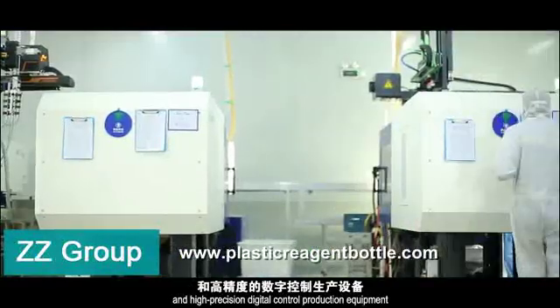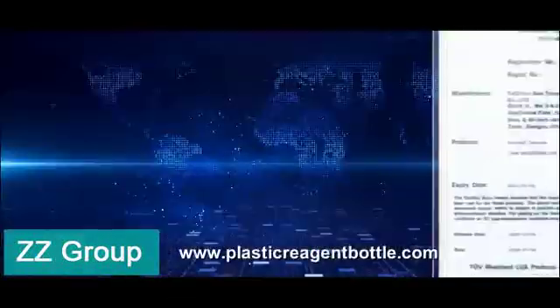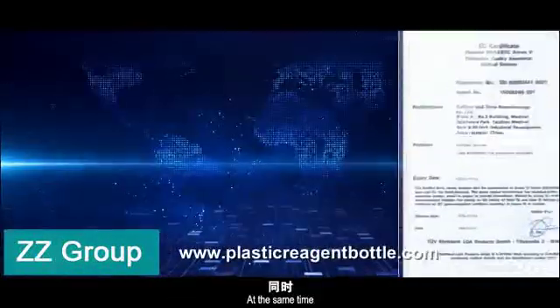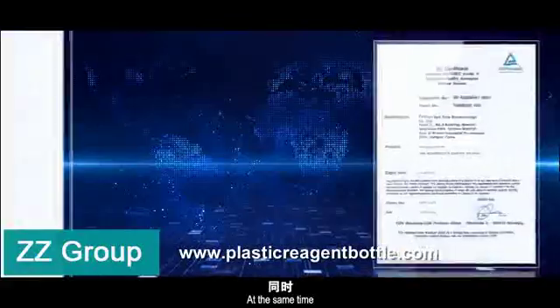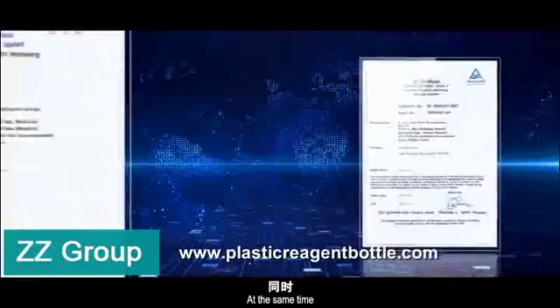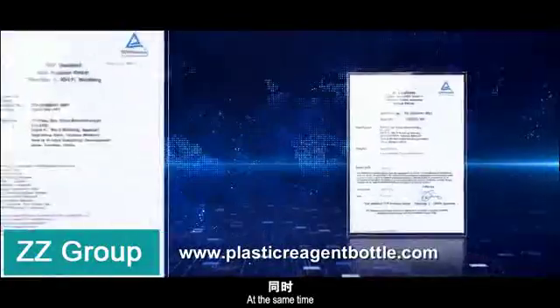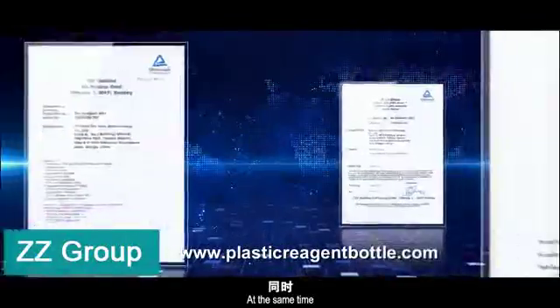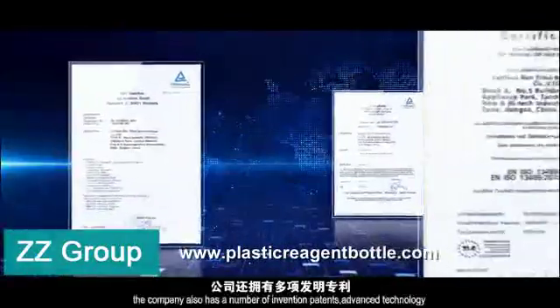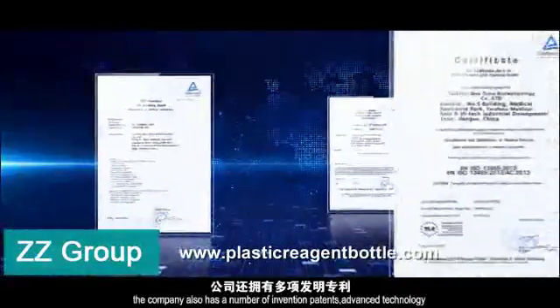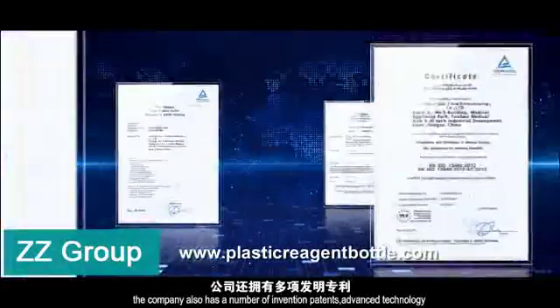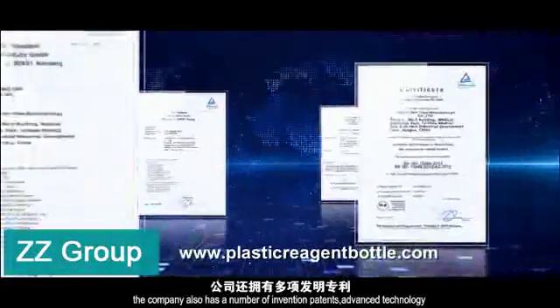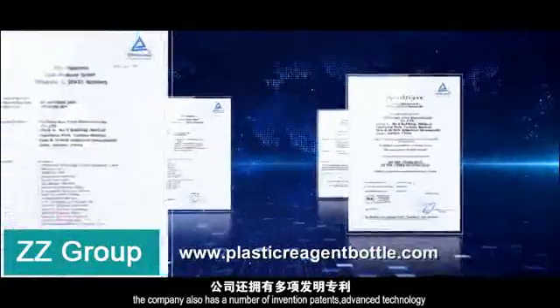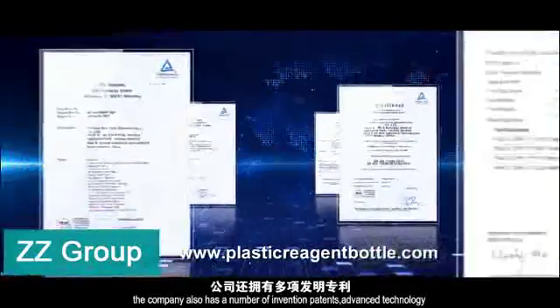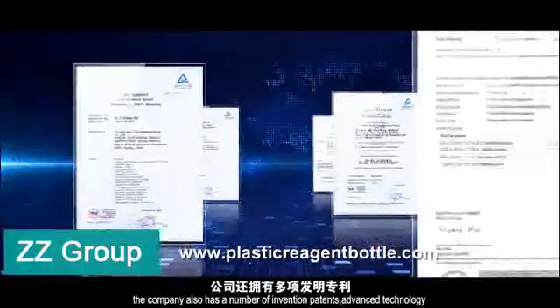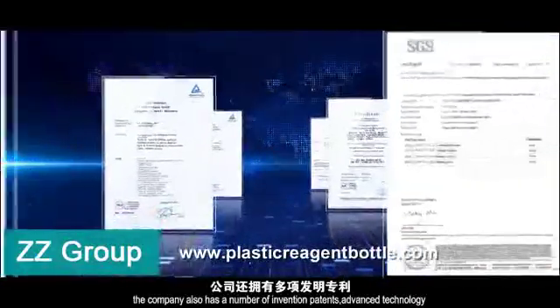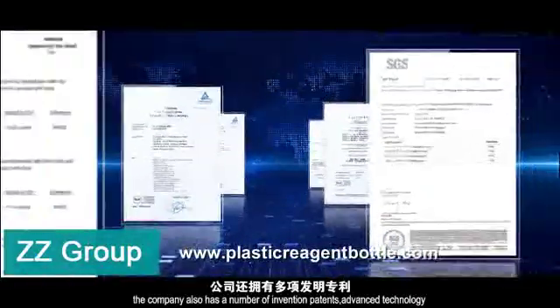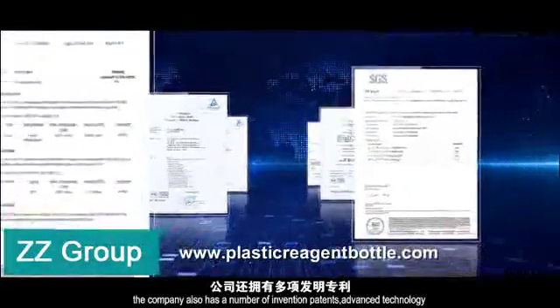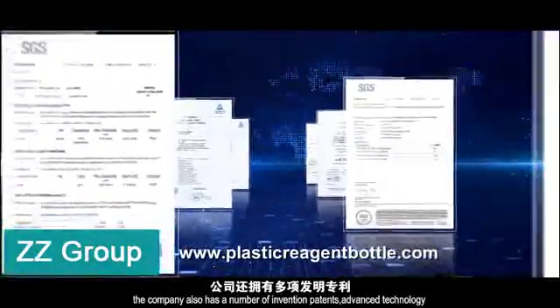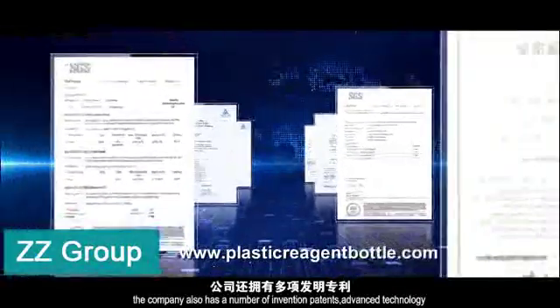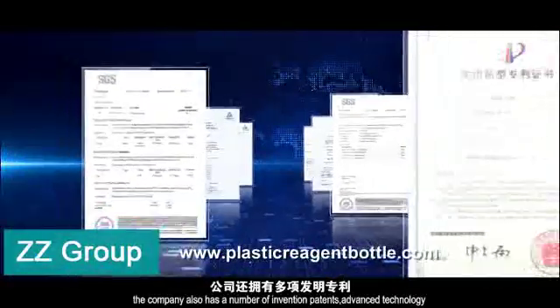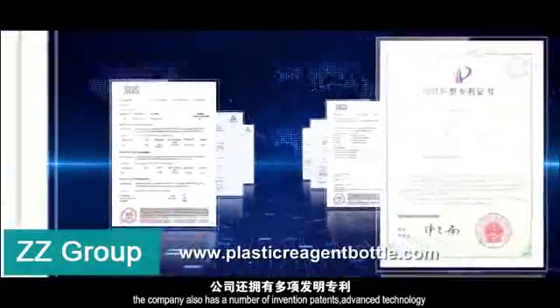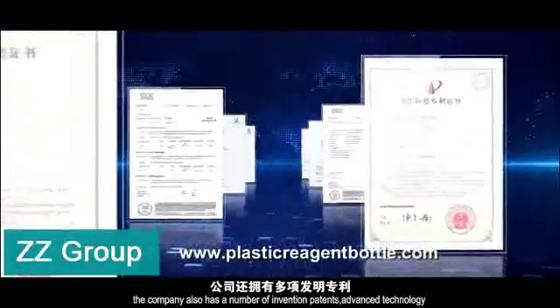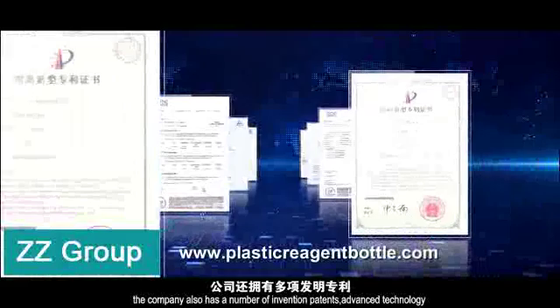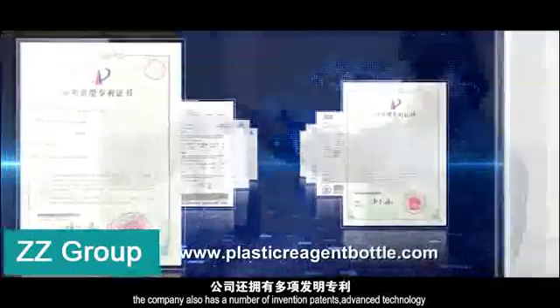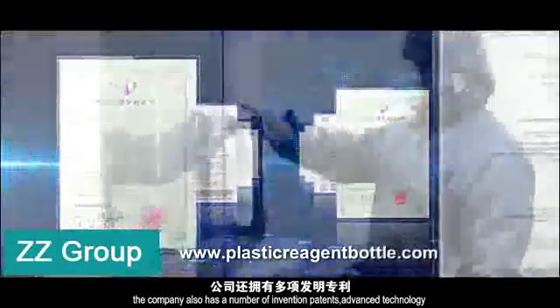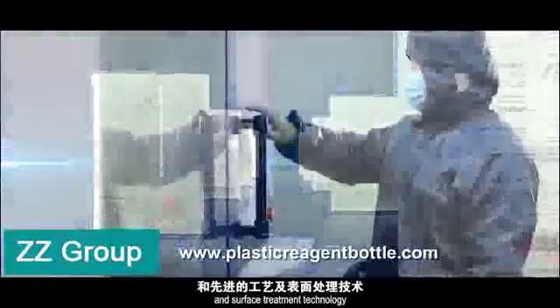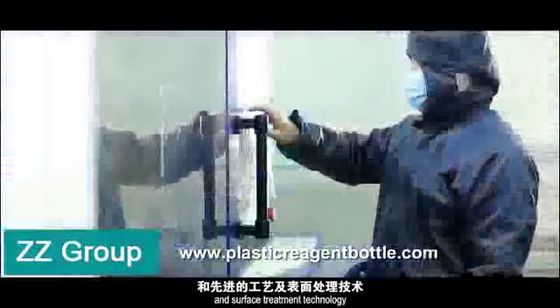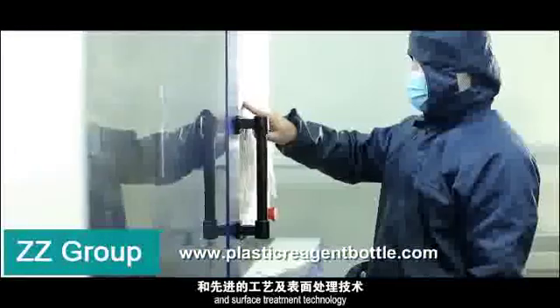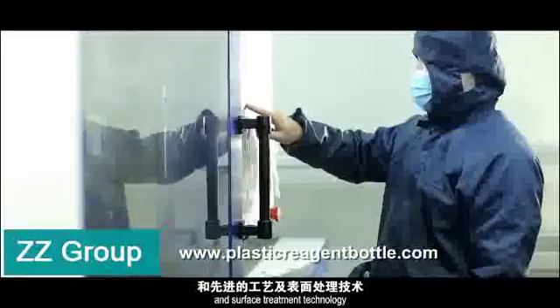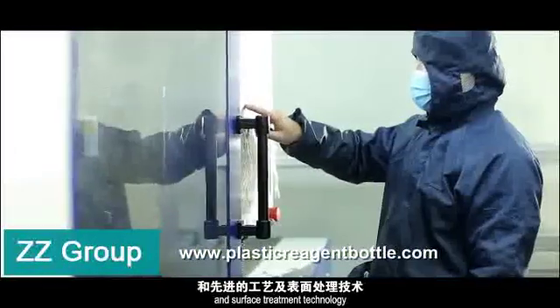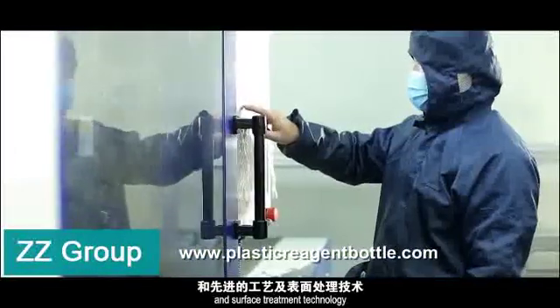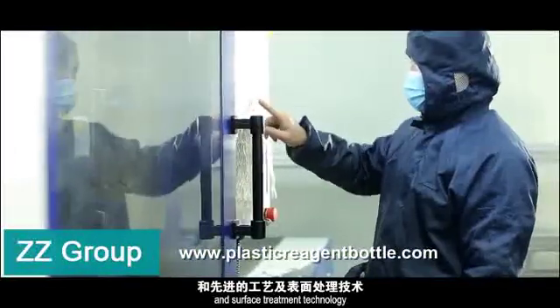At the same time, the company also has a number of invention patents, advanced technology, and service treatment technology.